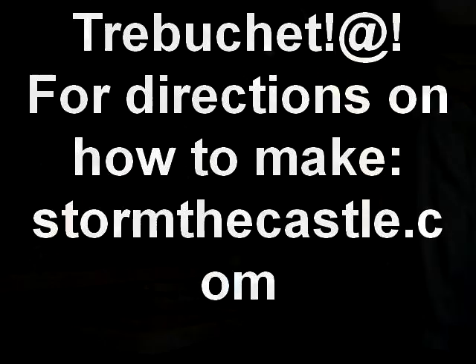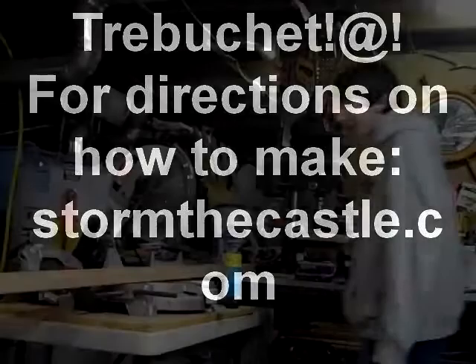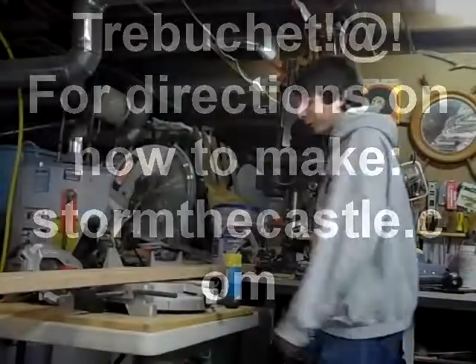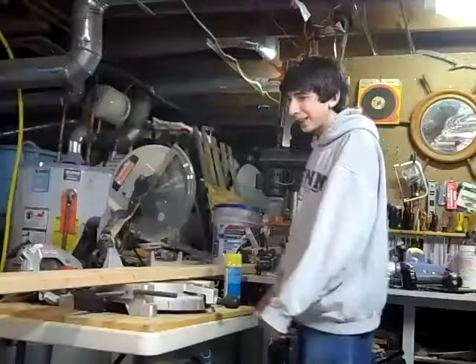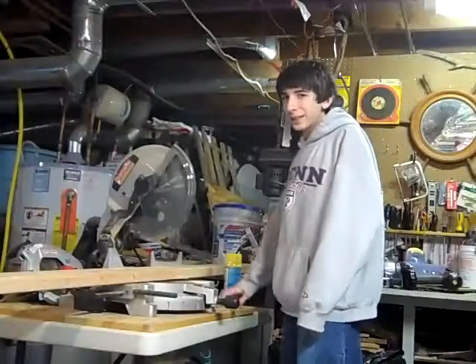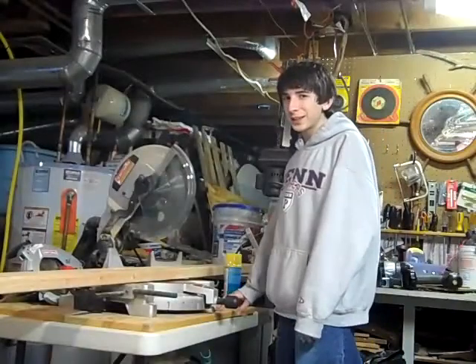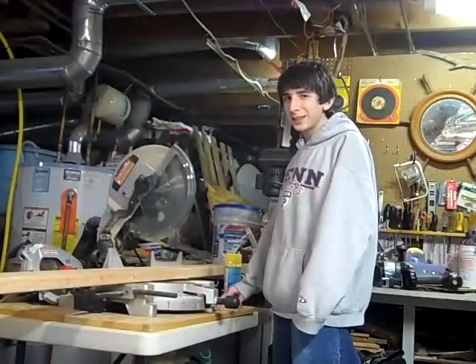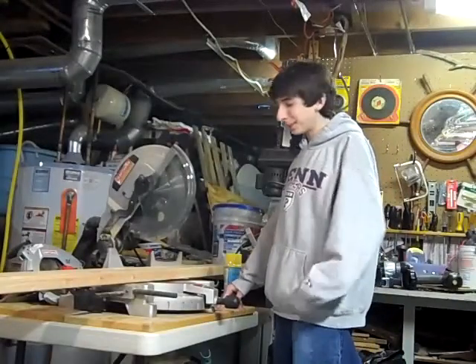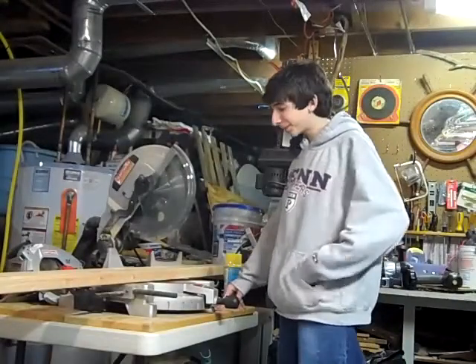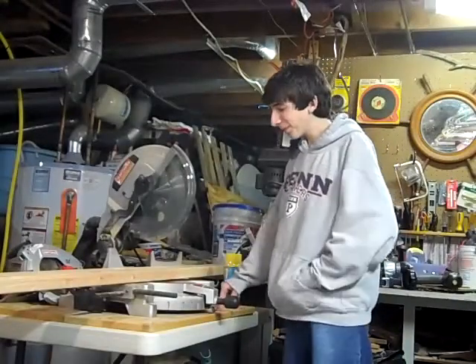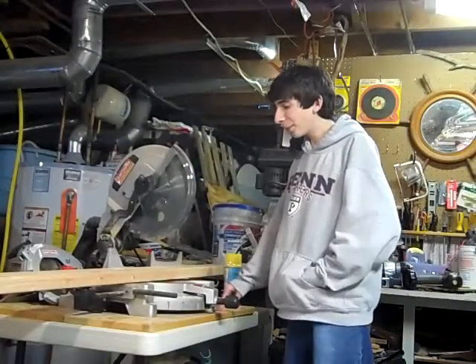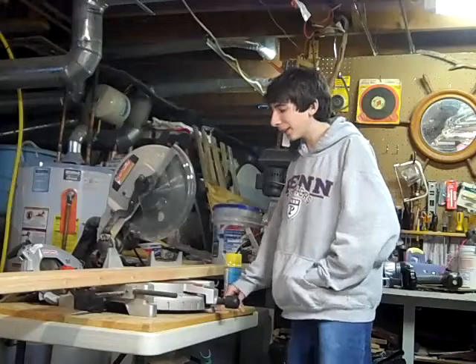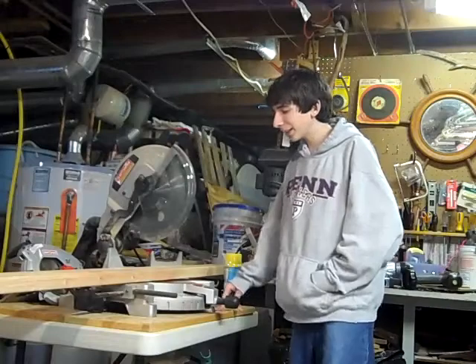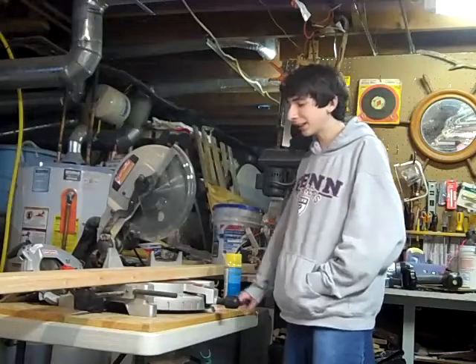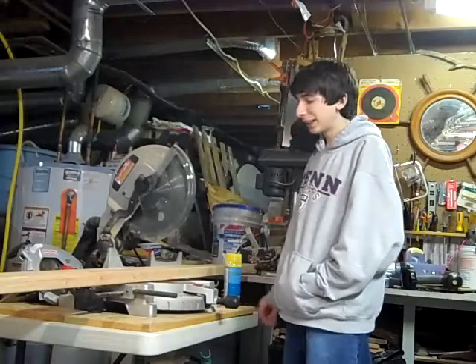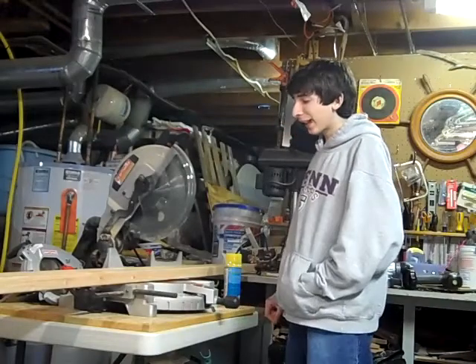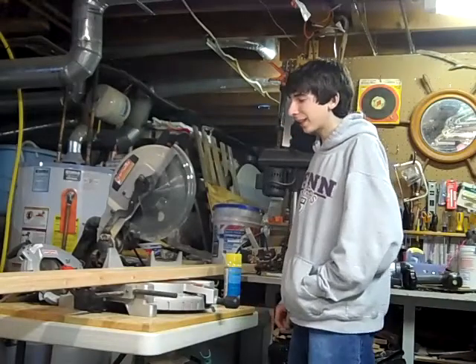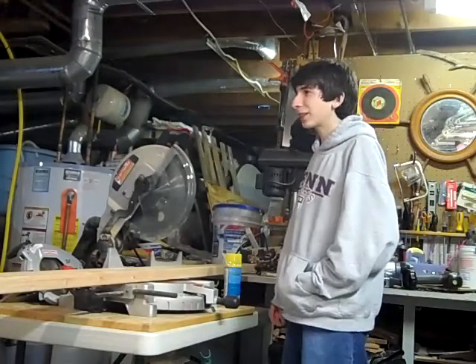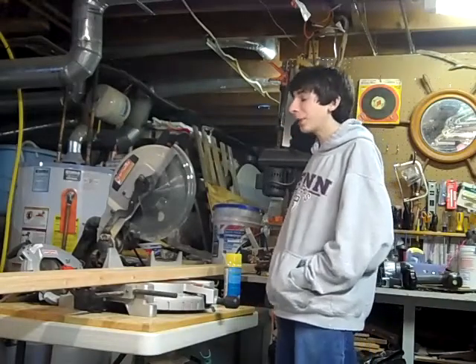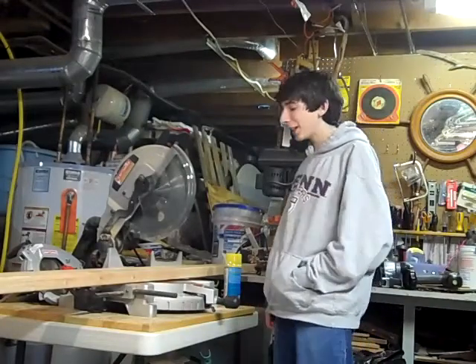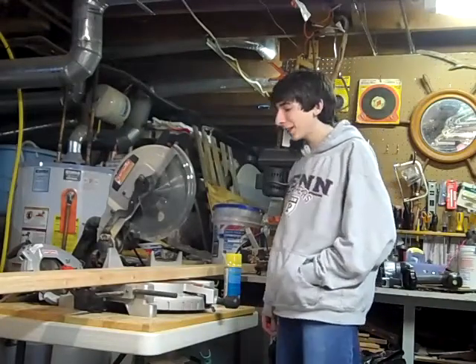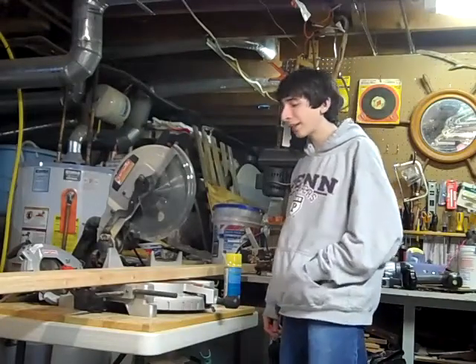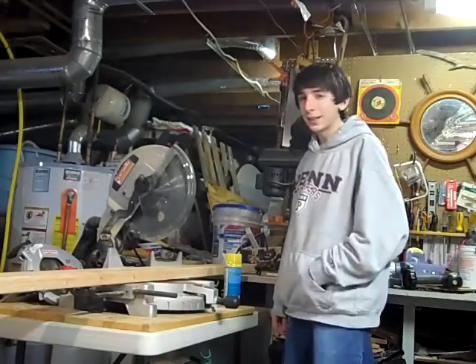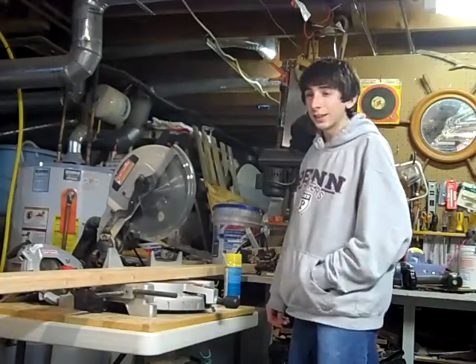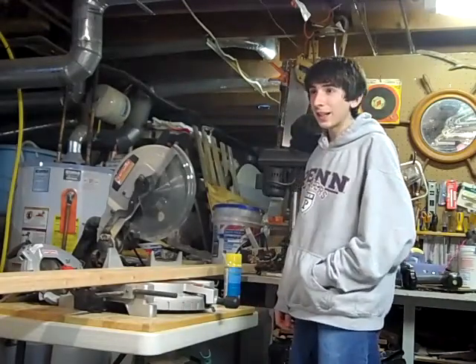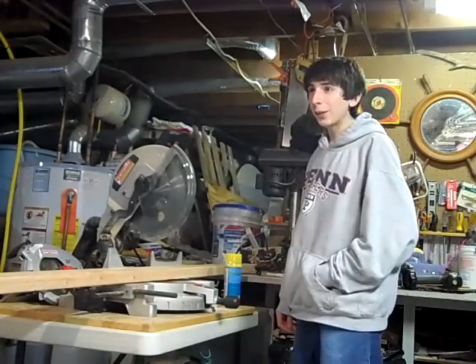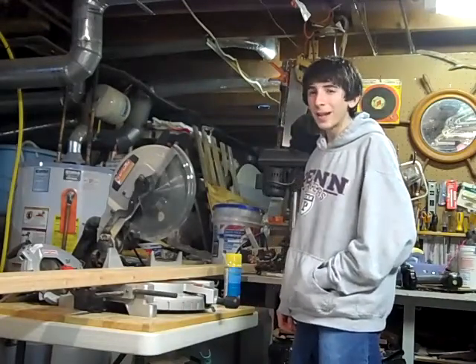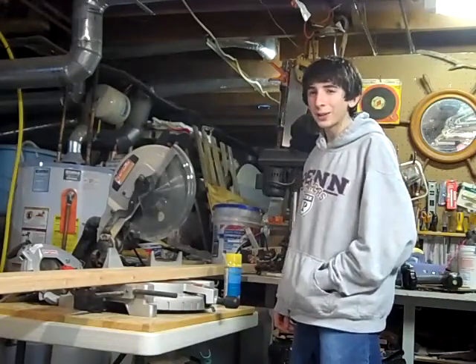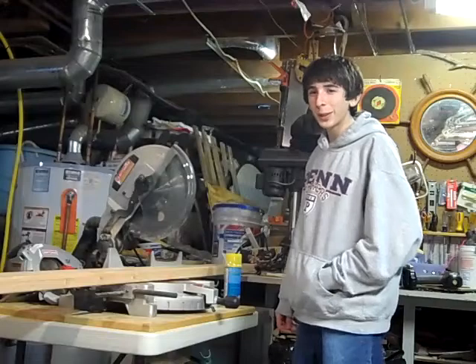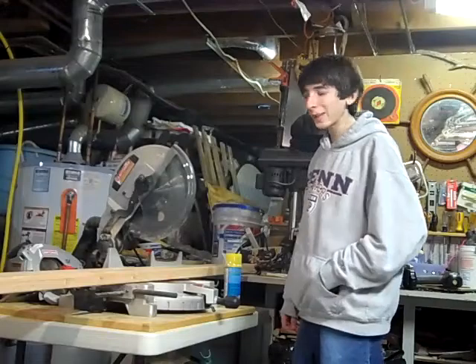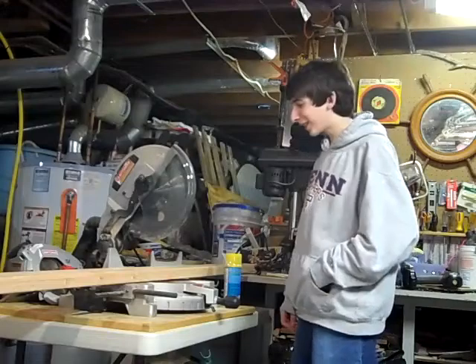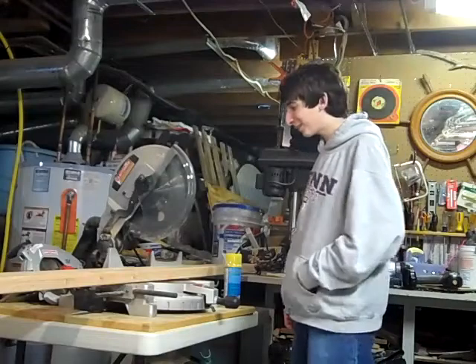It's Cool Kid out here, and I'm making the trebuchet that Will made on StormTheCastle.com.